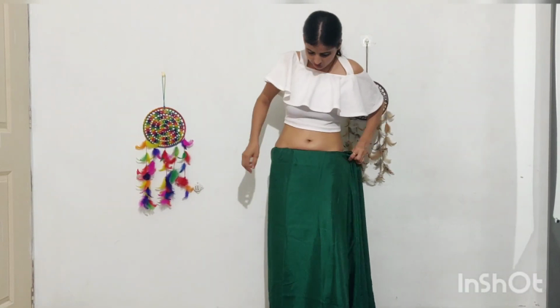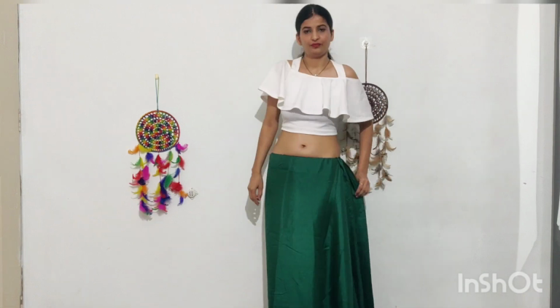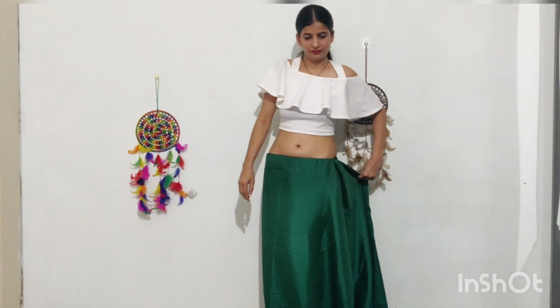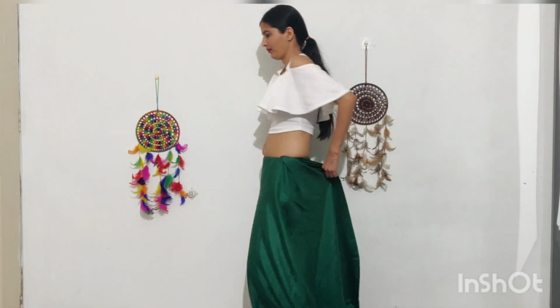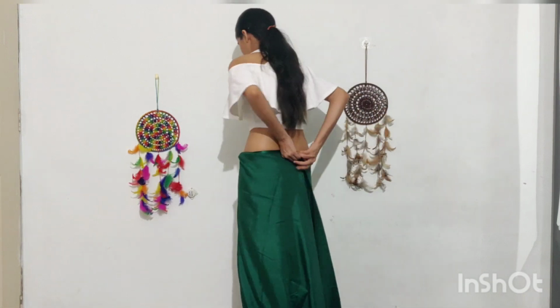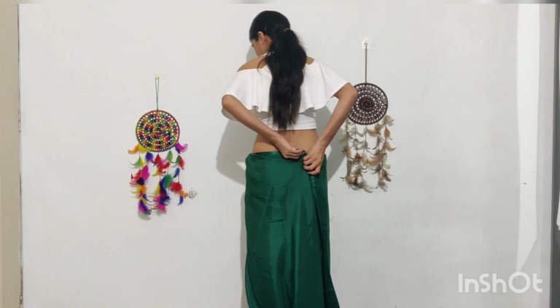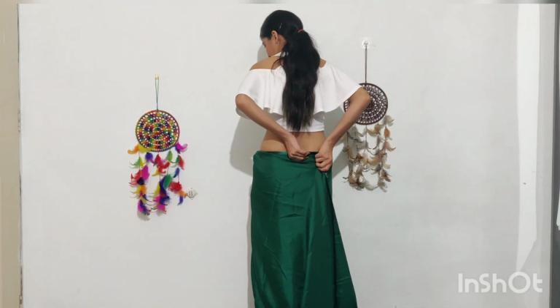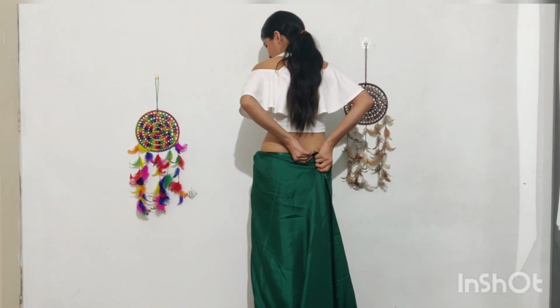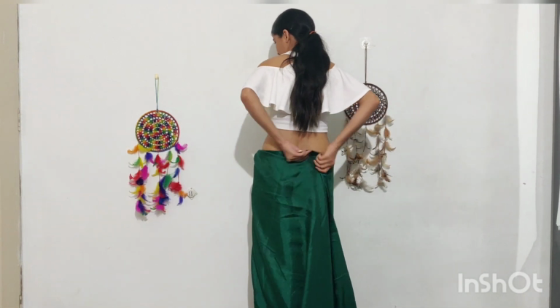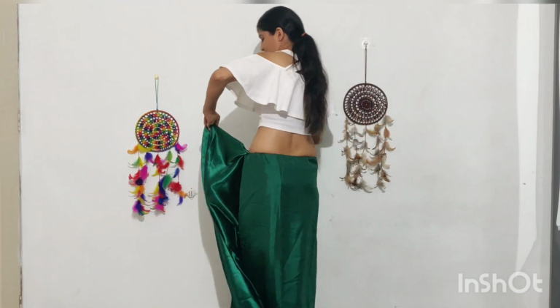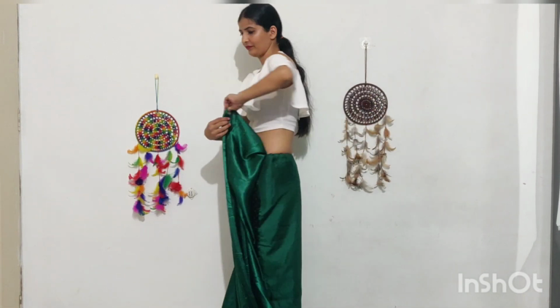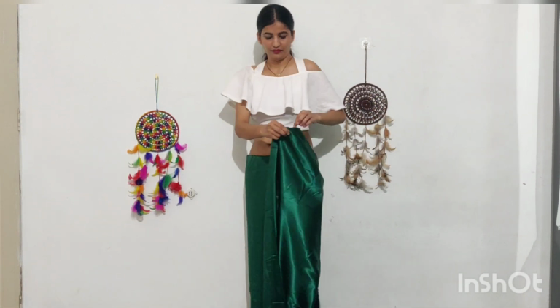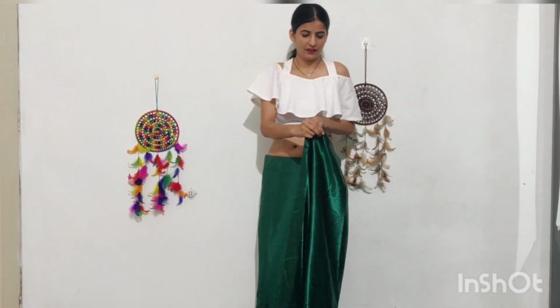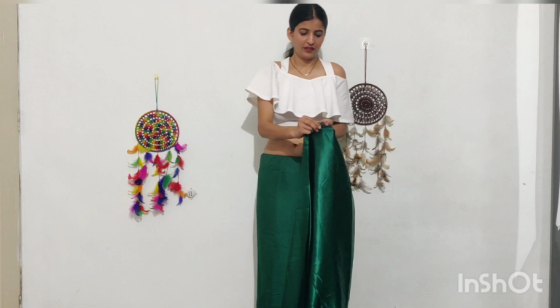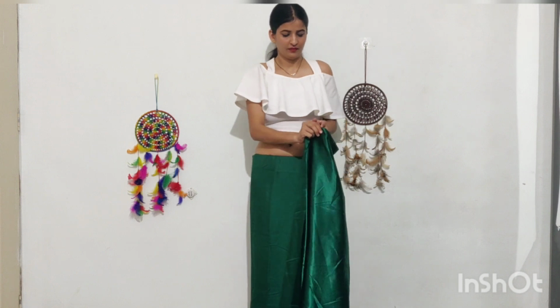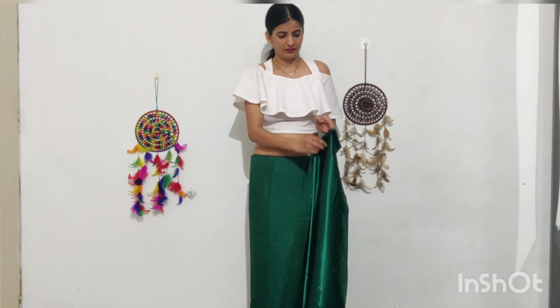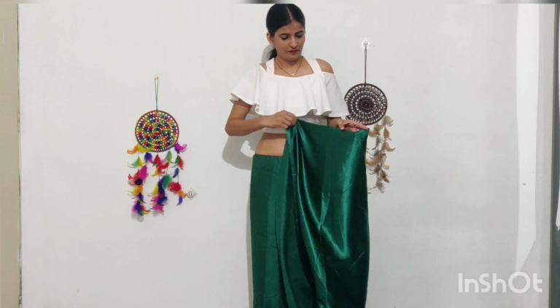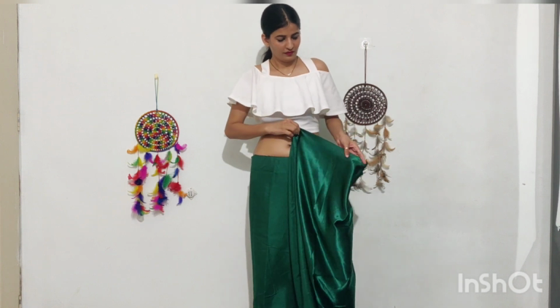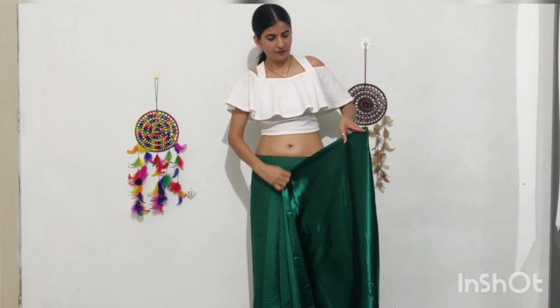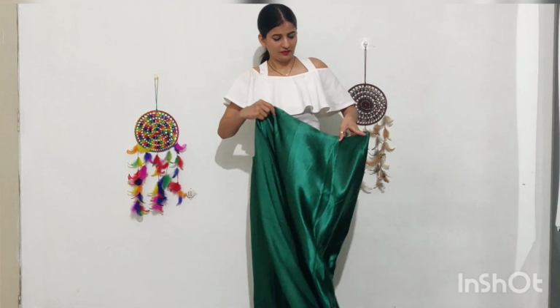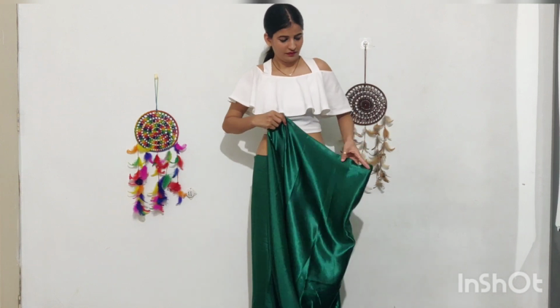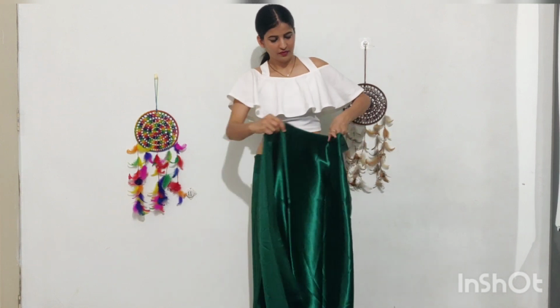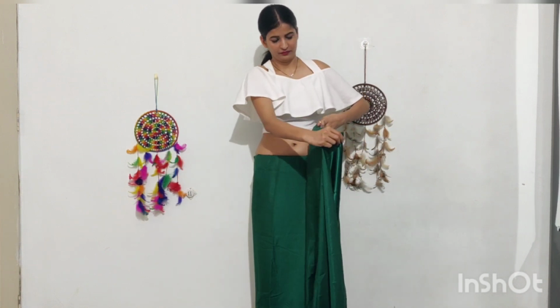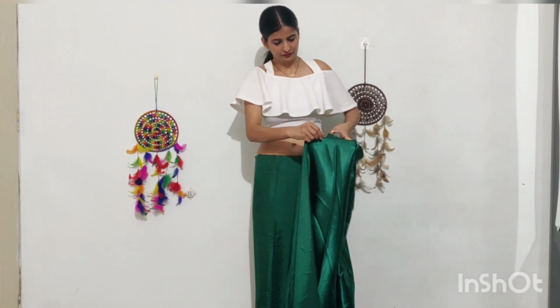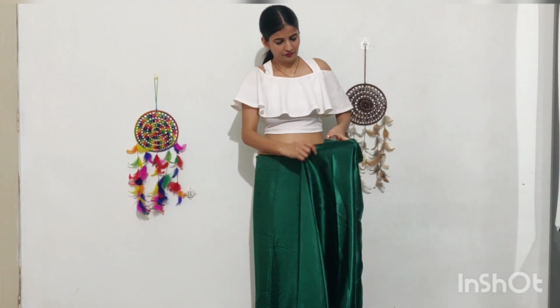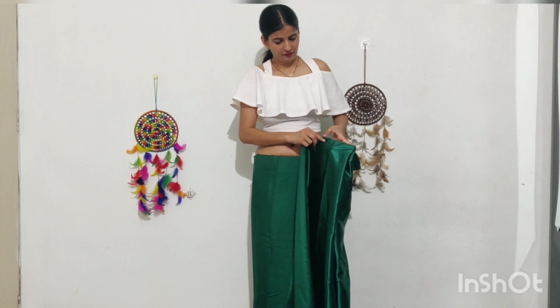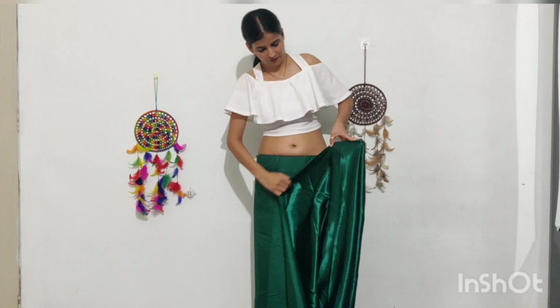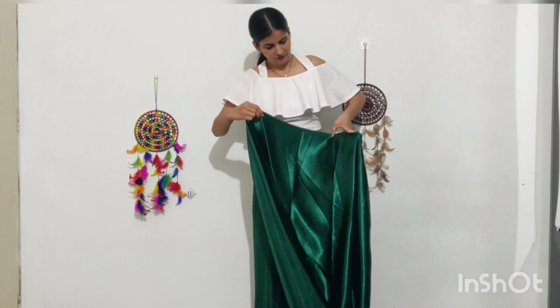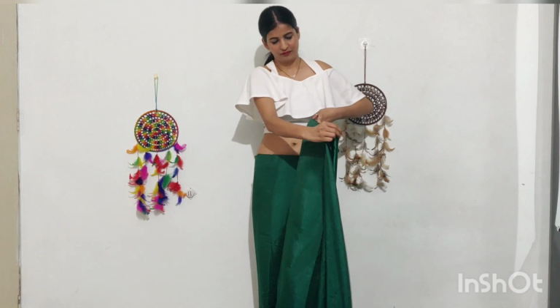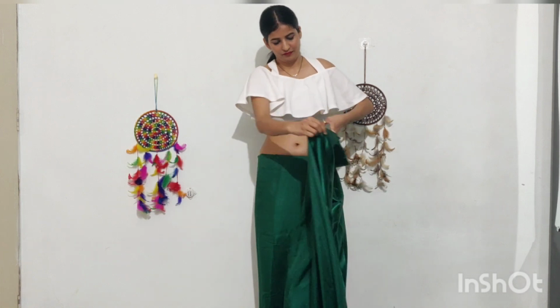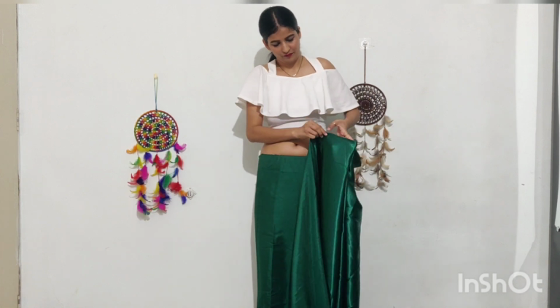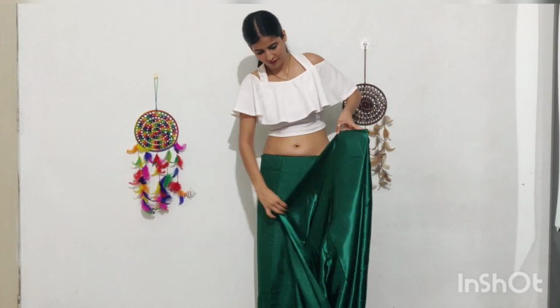Now put the fabric on the back and don't put it in the middle. After that, you have to pleat it — as you normally wear the sari and pleat it from behind. You have to do the pleat from behind and tuck it from behind.